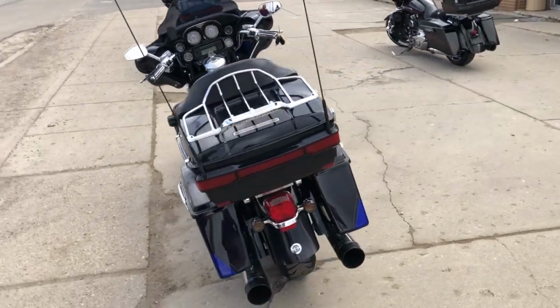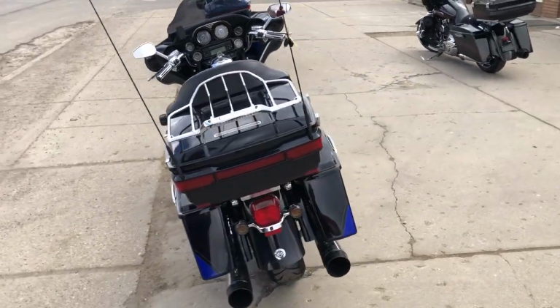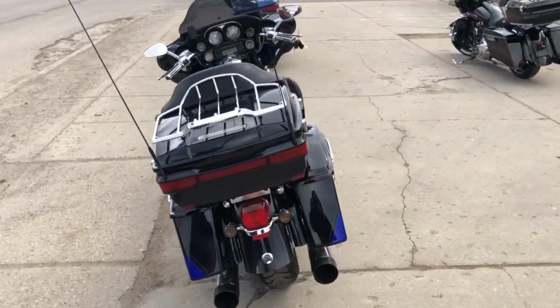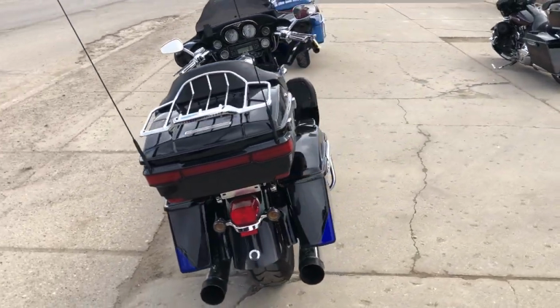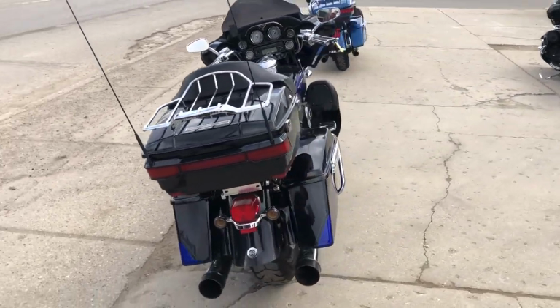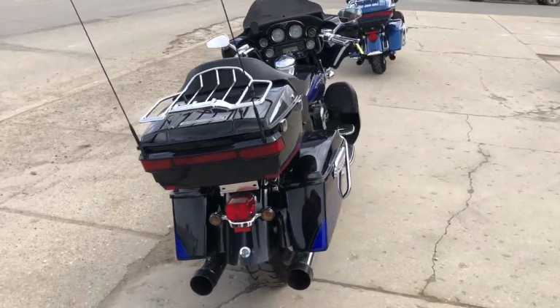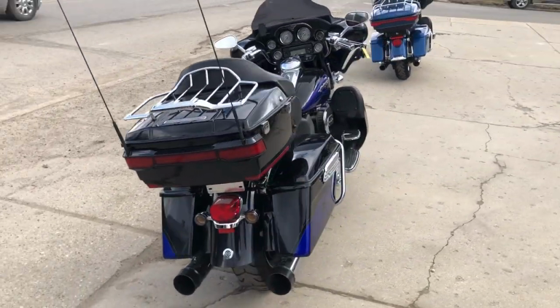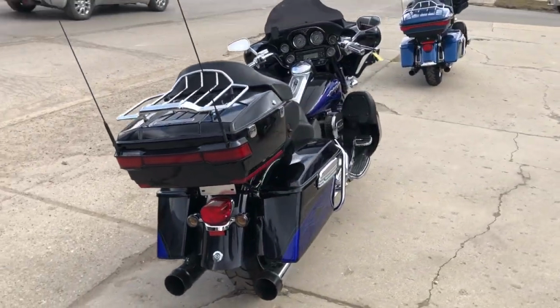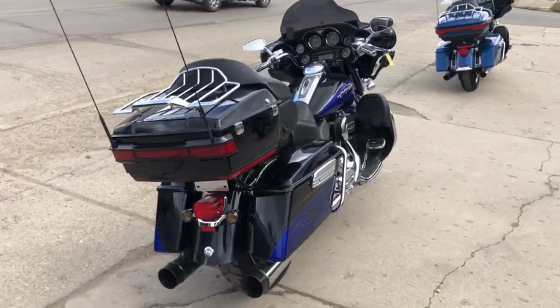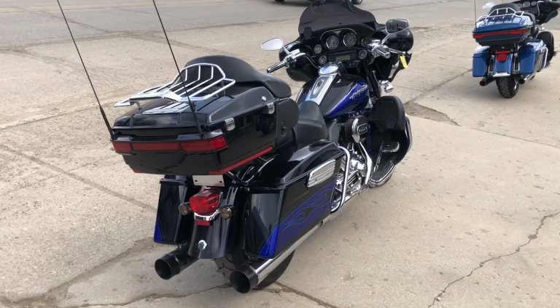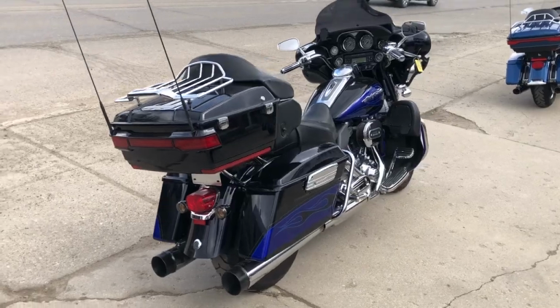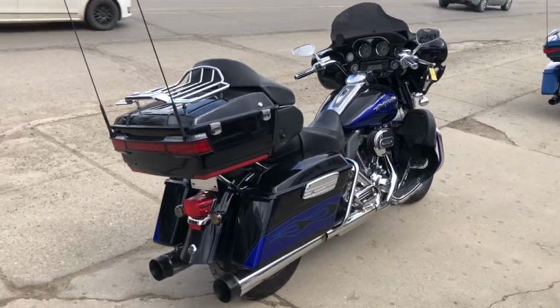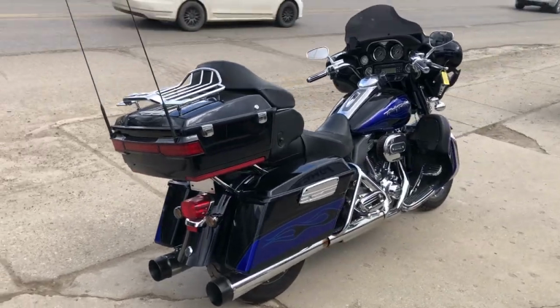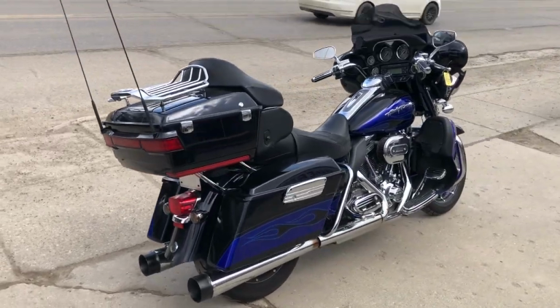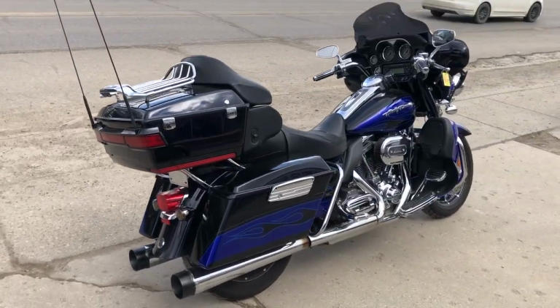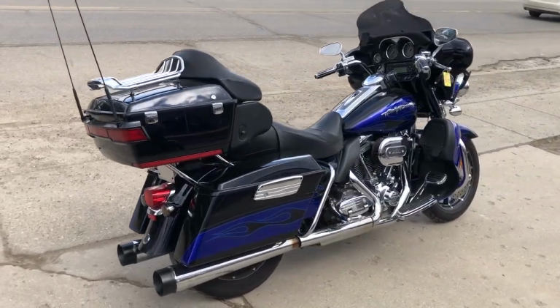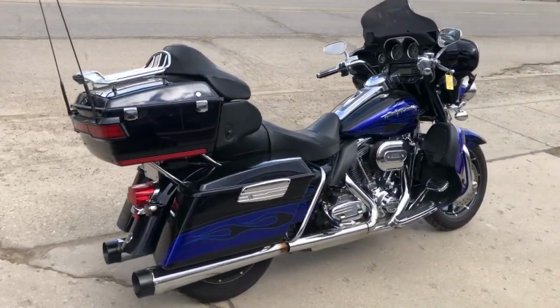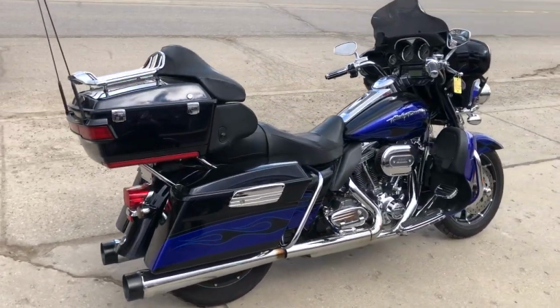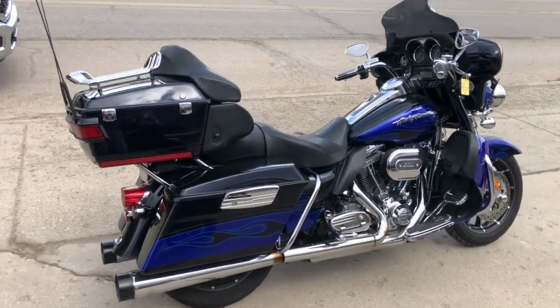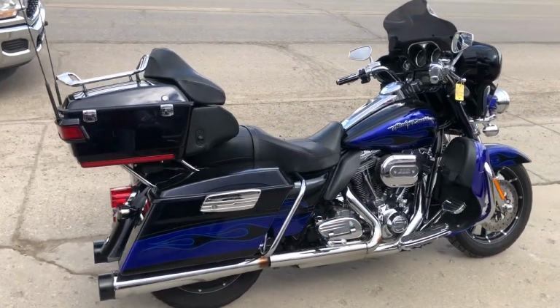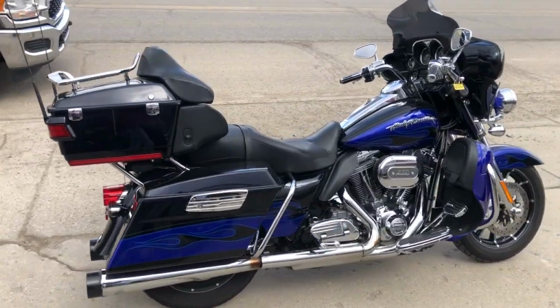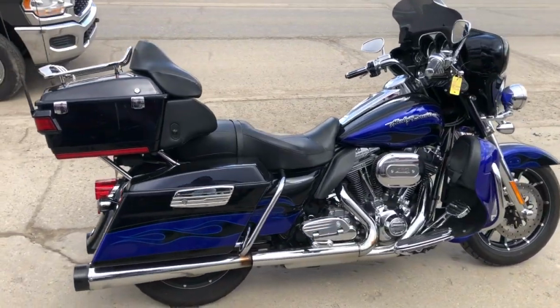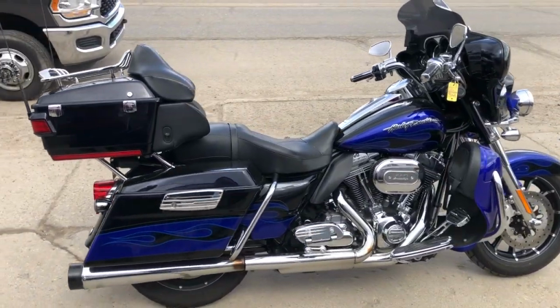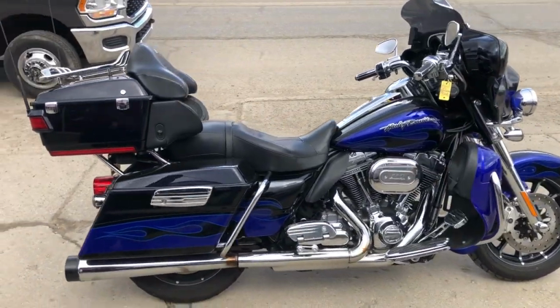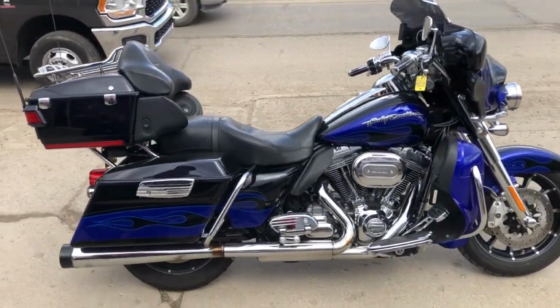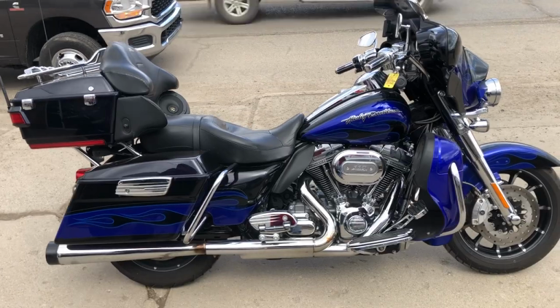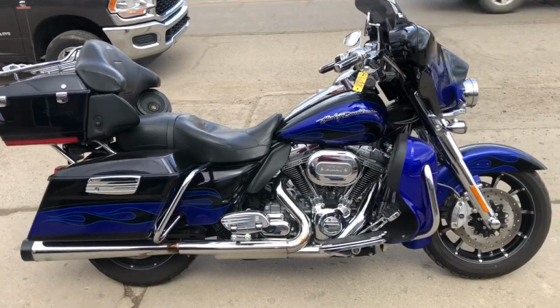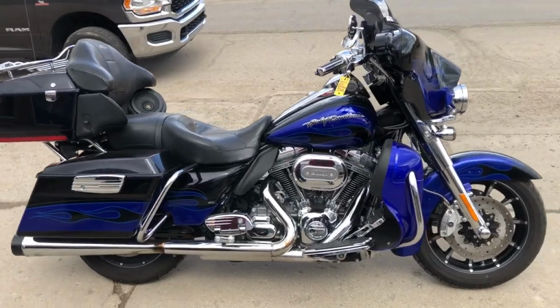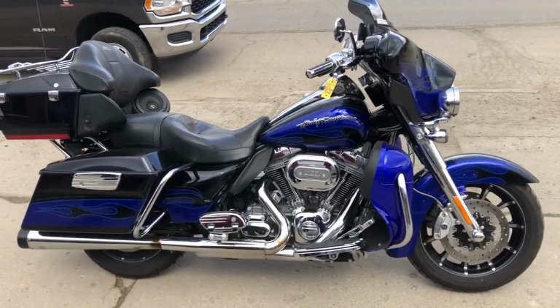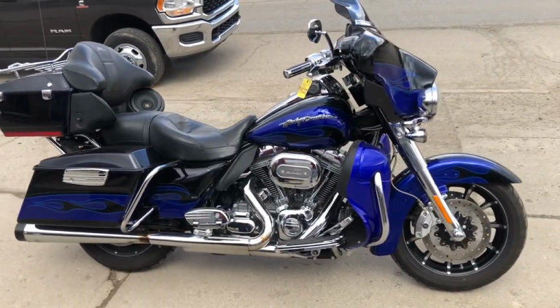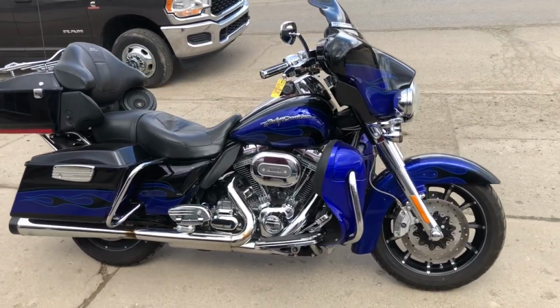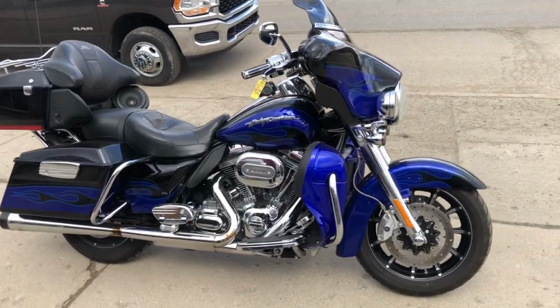We got the CFR Dual Exhaust, just under 28,000 miles, $11,999. Give us a call, we'll get it done — 810-648-9500.